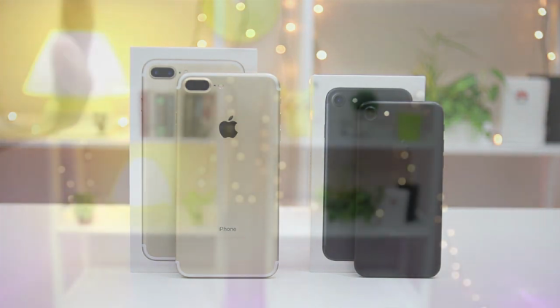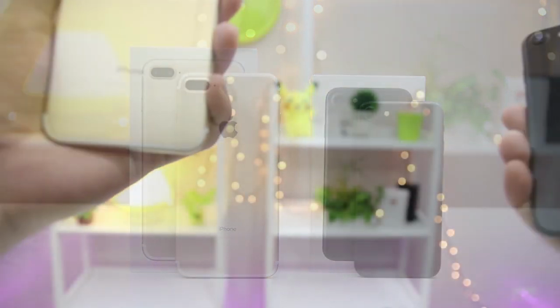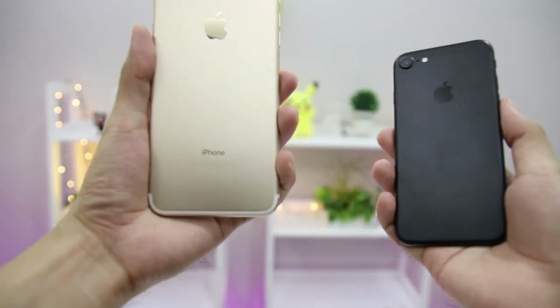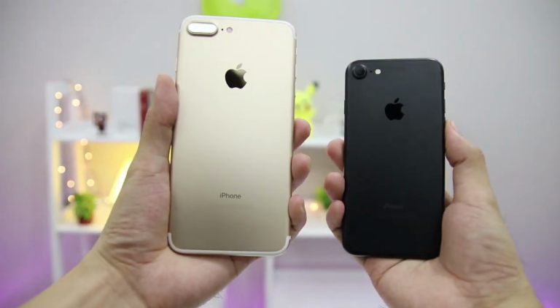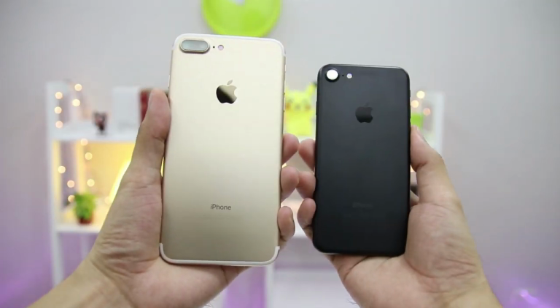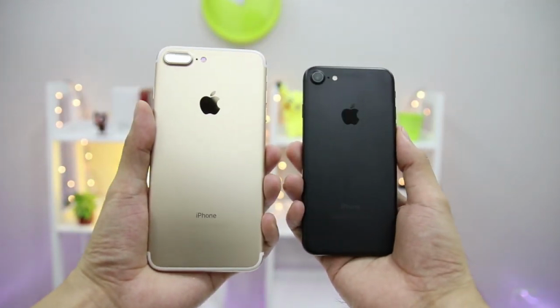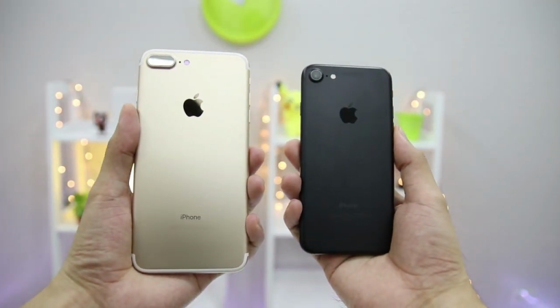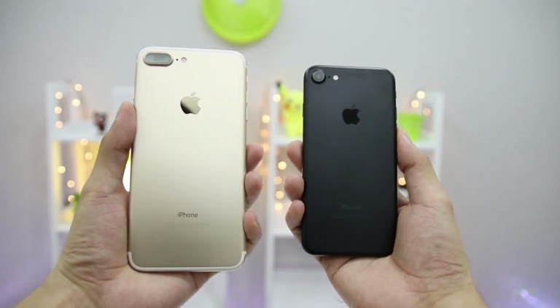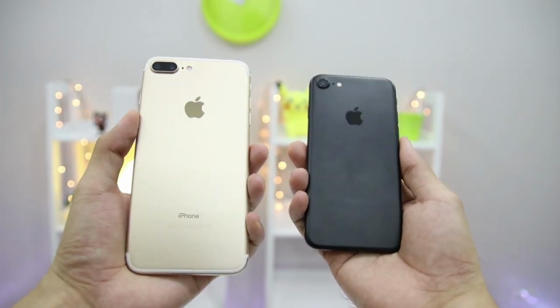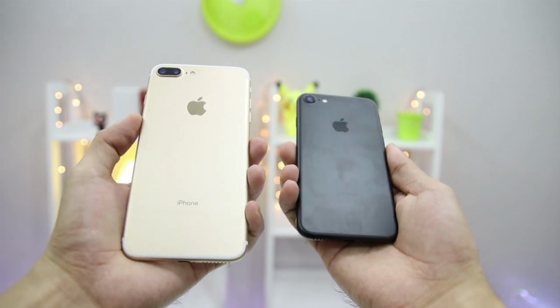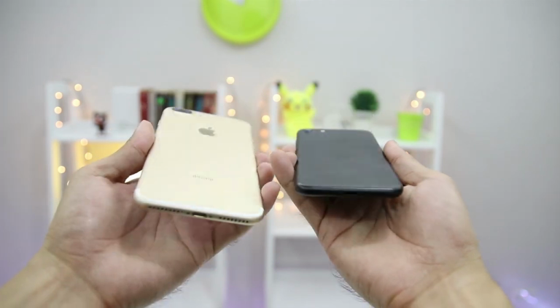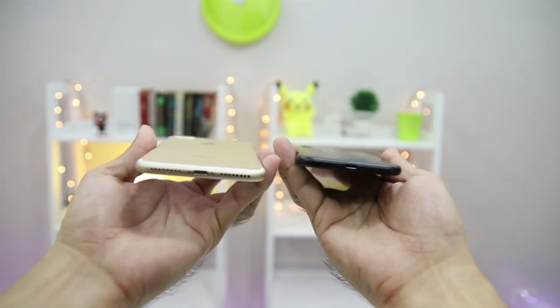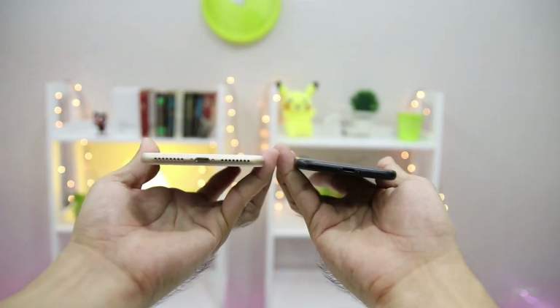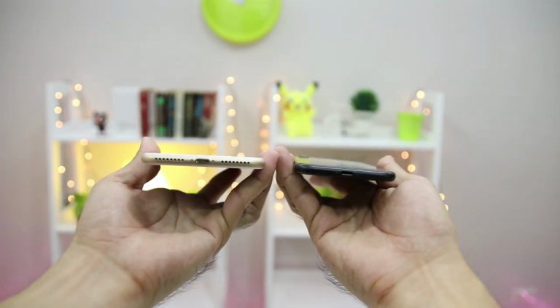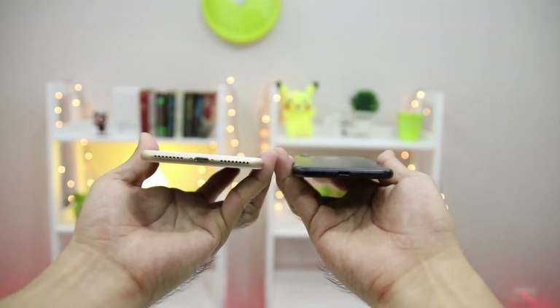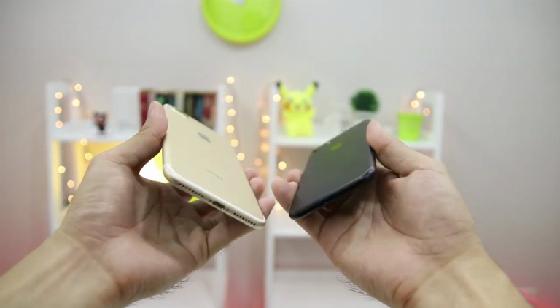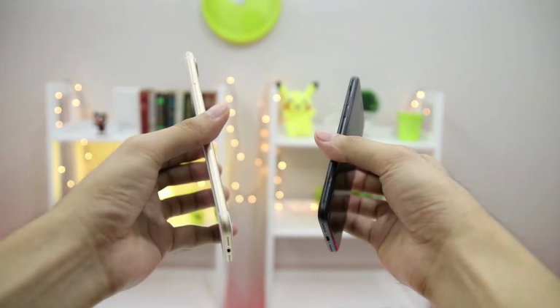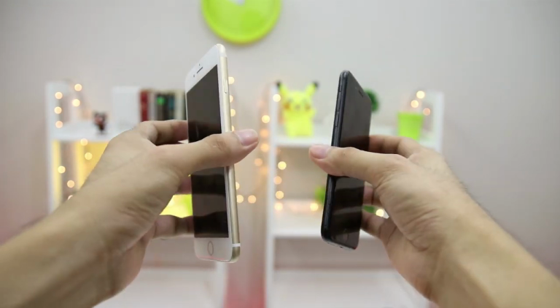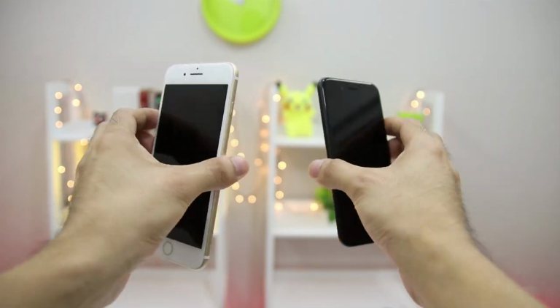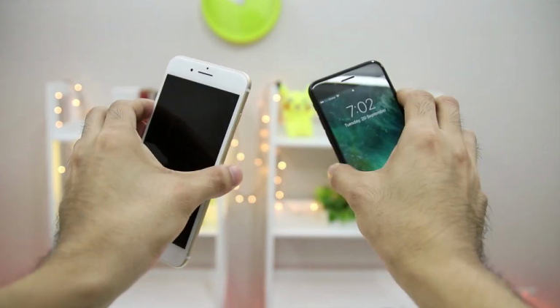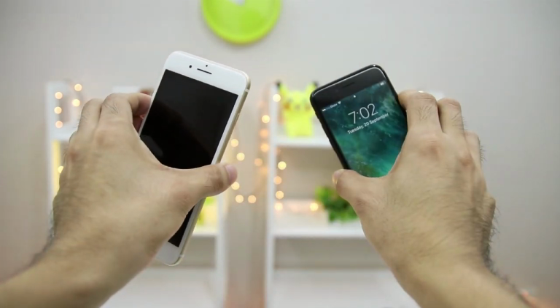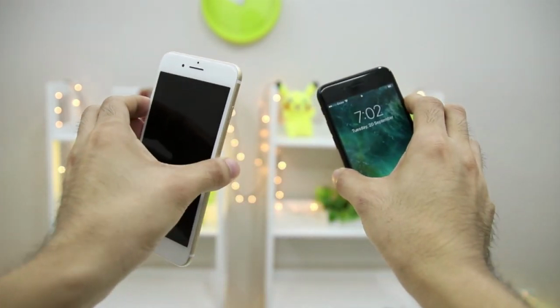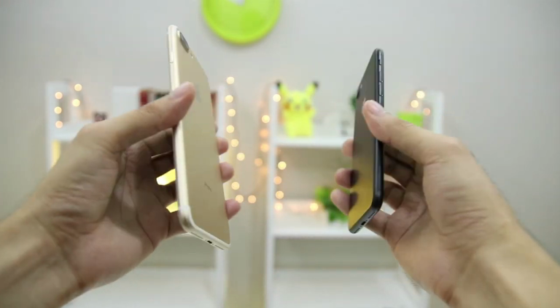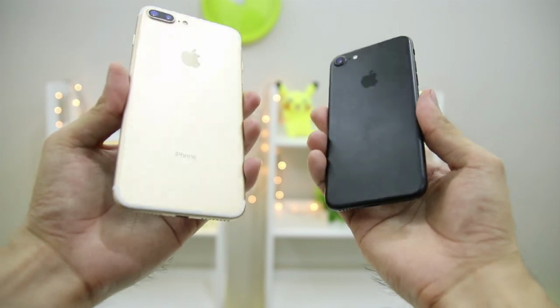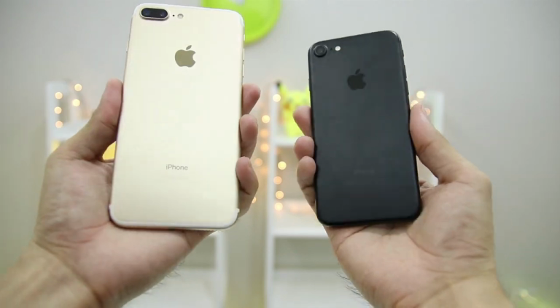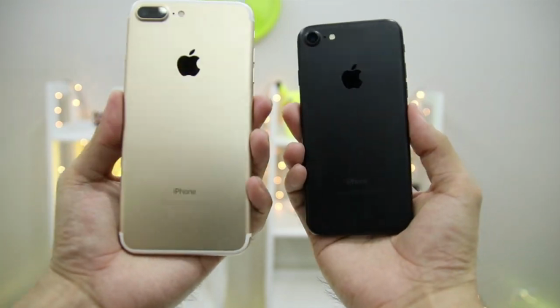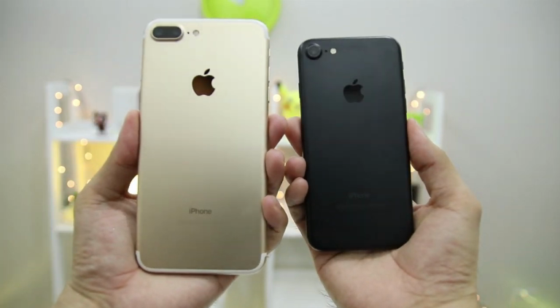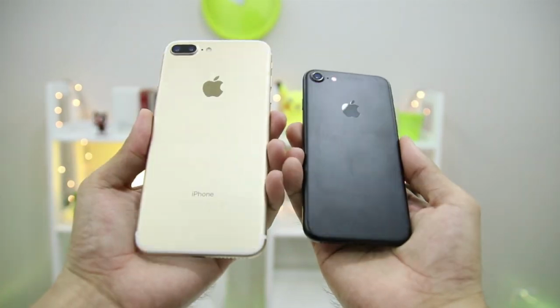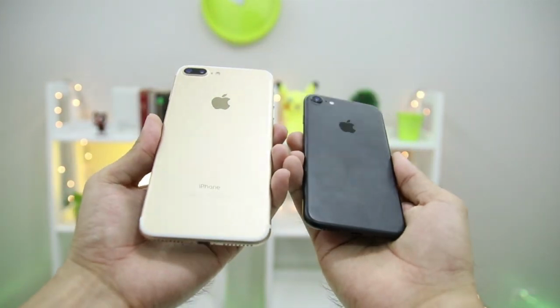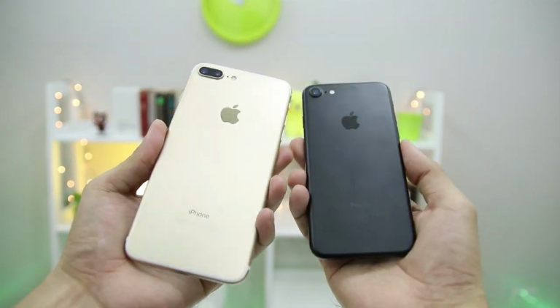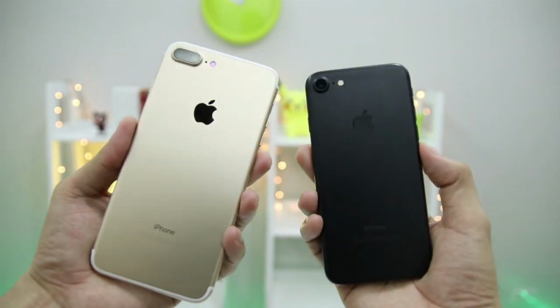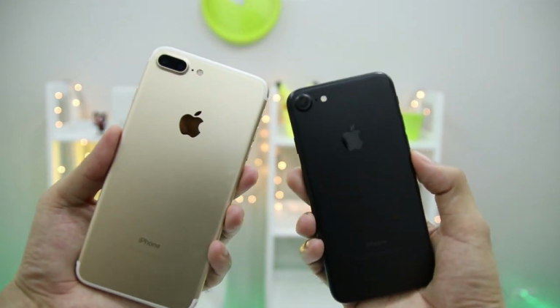We would like to issue a disclaimer that the invisible antenna lines earlier announced by Apple will only be hidden for the jet black and the black version, compared to the gold version of the iPhone 7 Plus seen here.